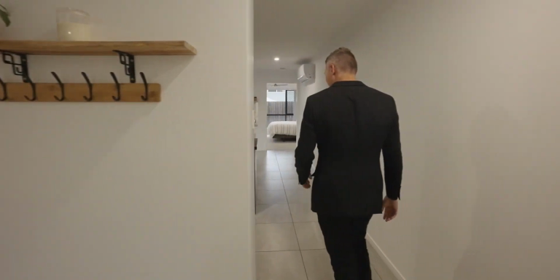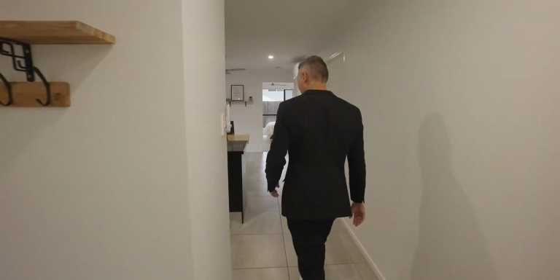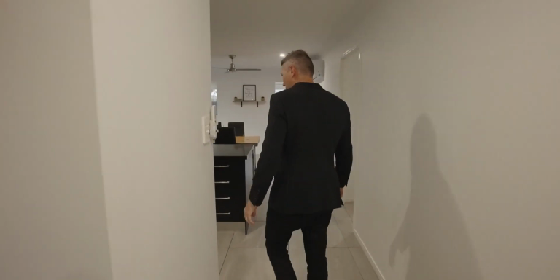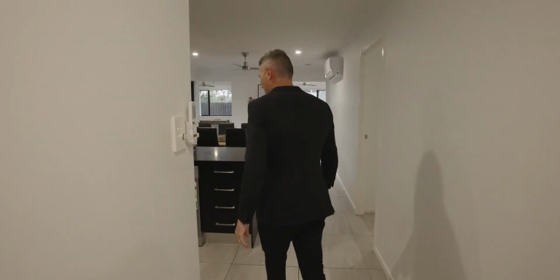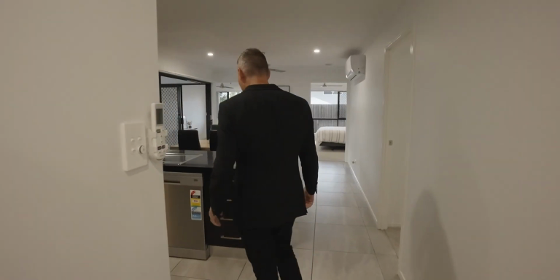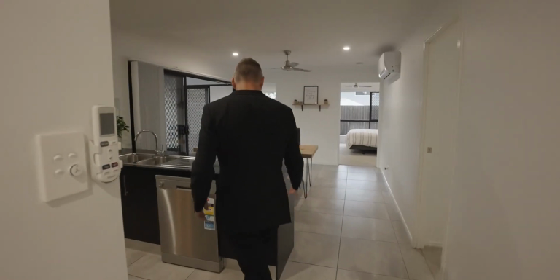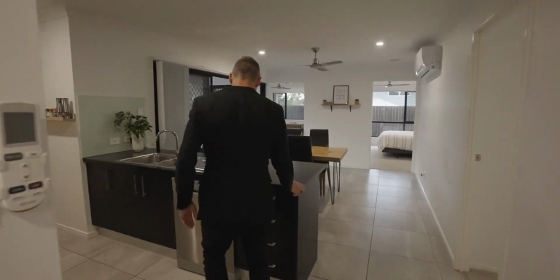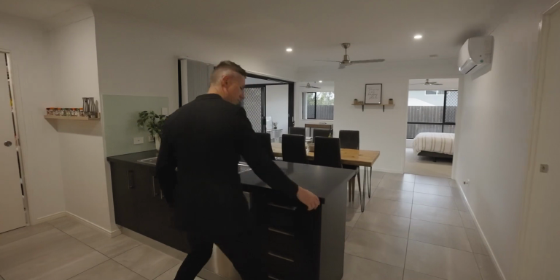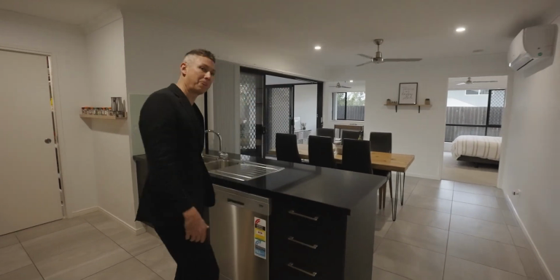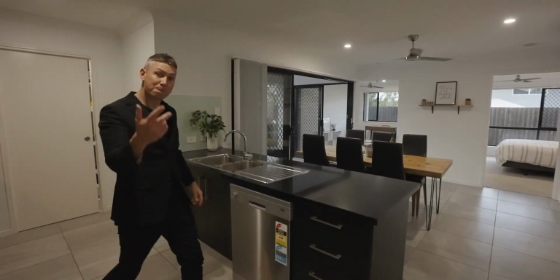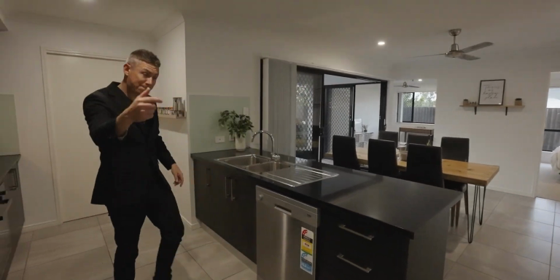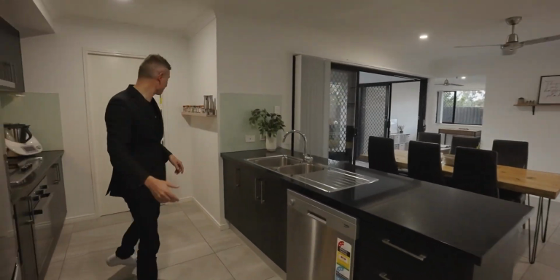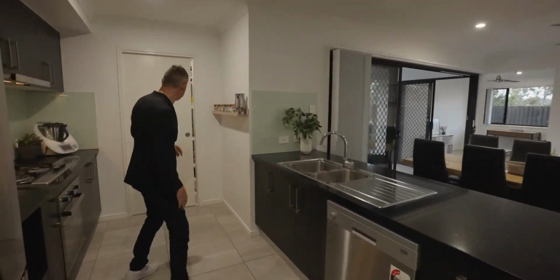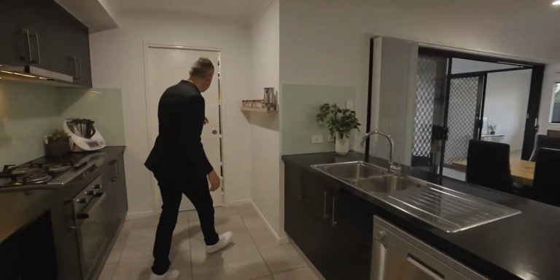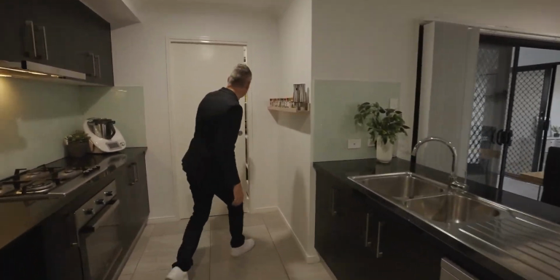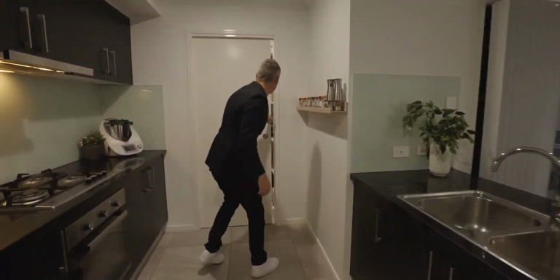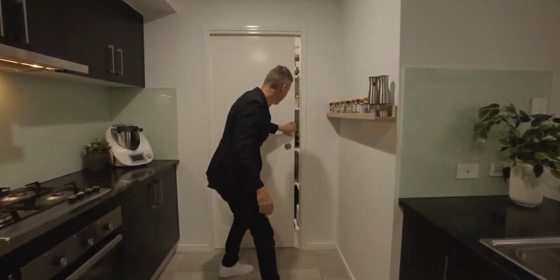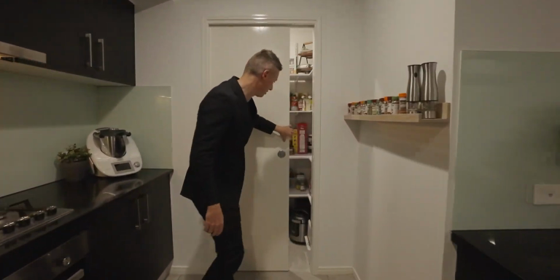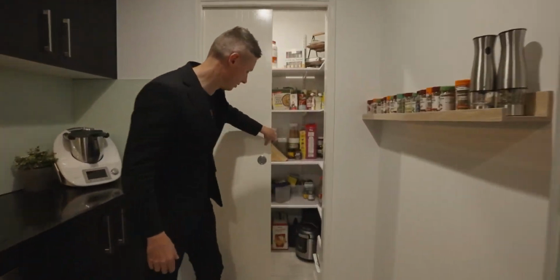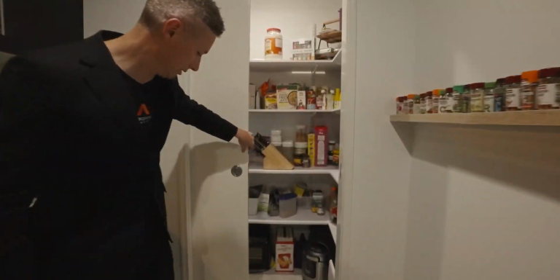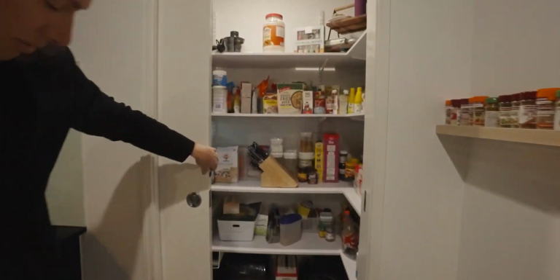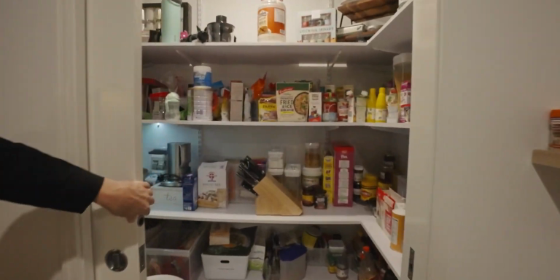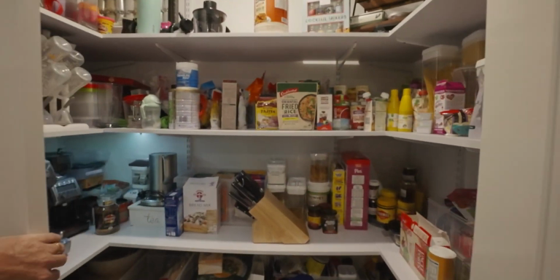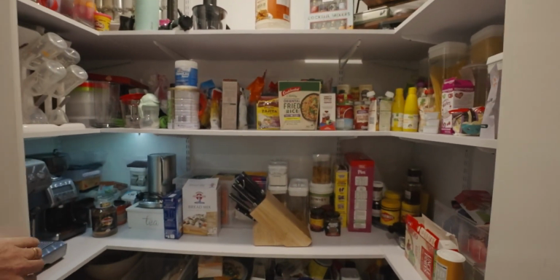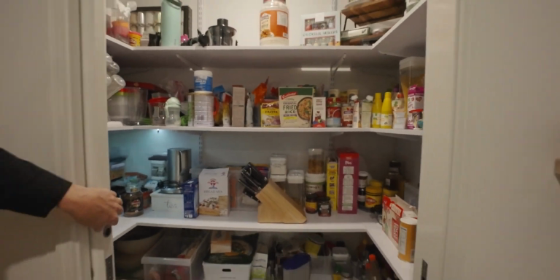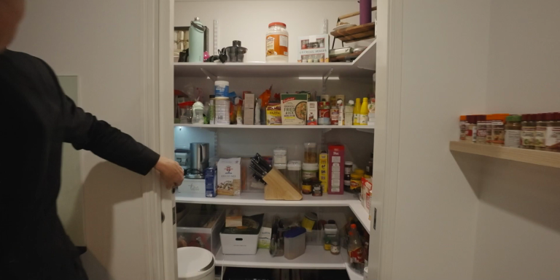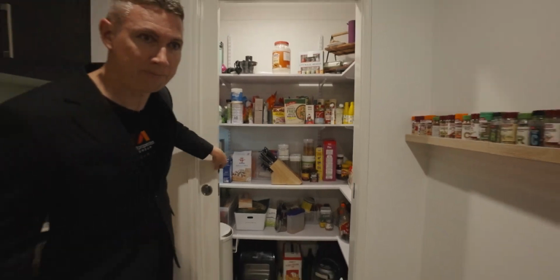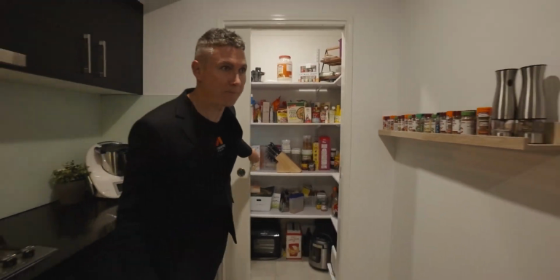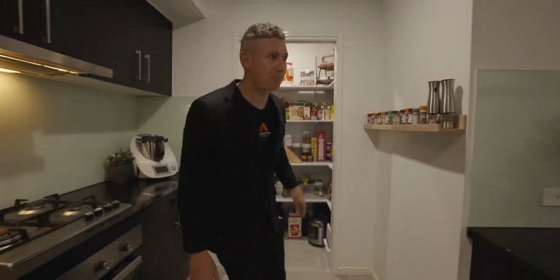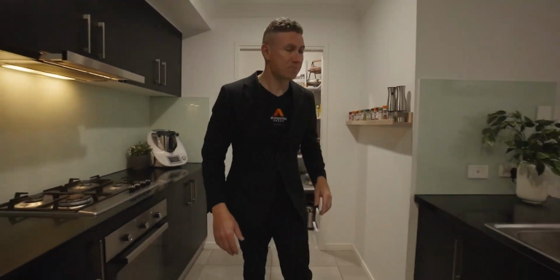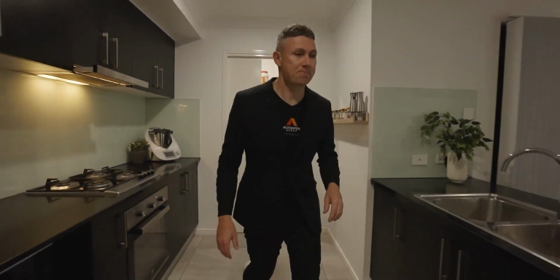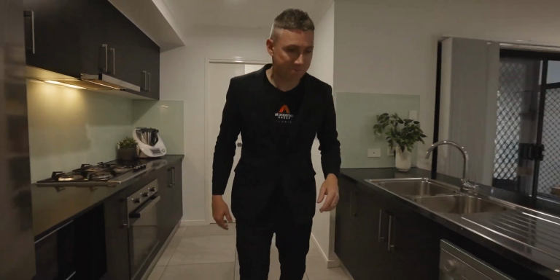We come into the kitchen and it's kind of cool because it's open plan. We've got gas cooking, stone benches, and a pantry with plenty of shelving for all the food for that big family.